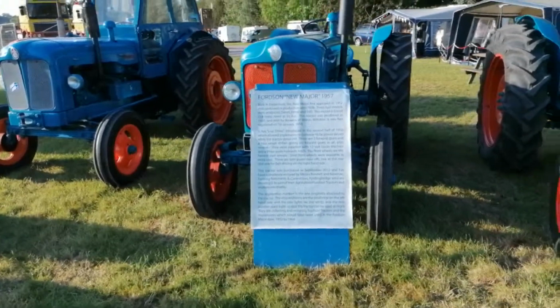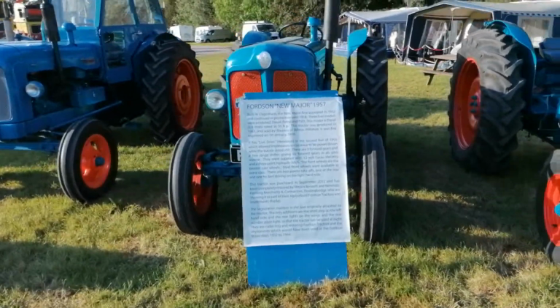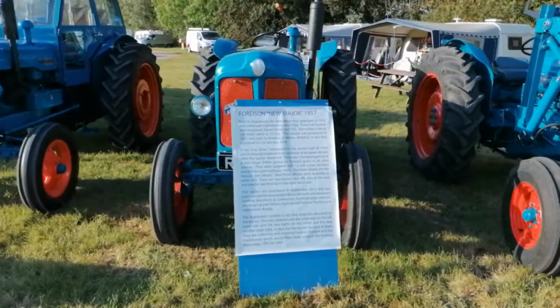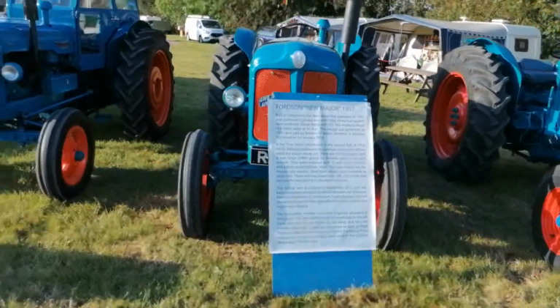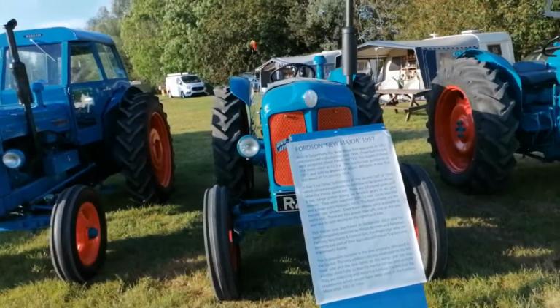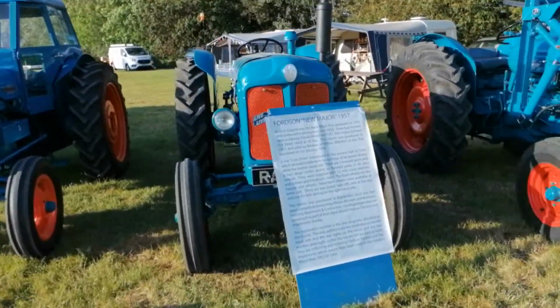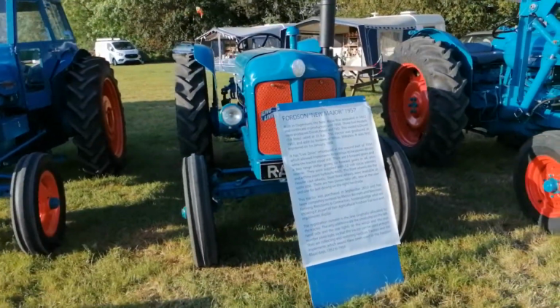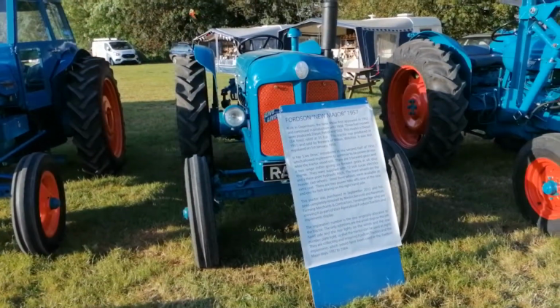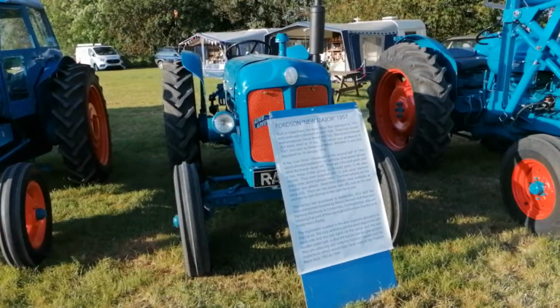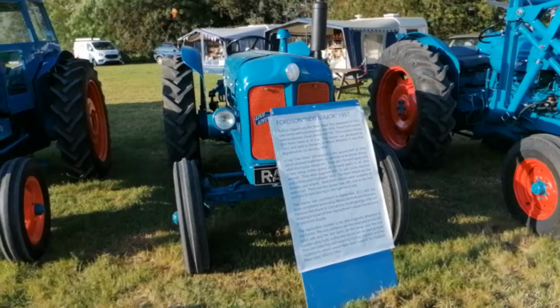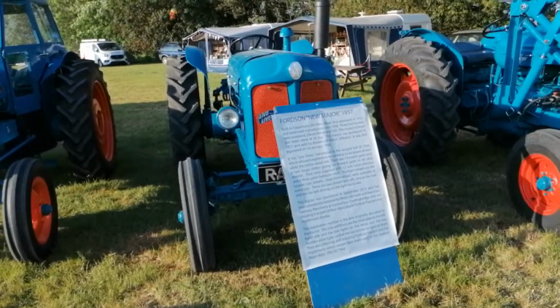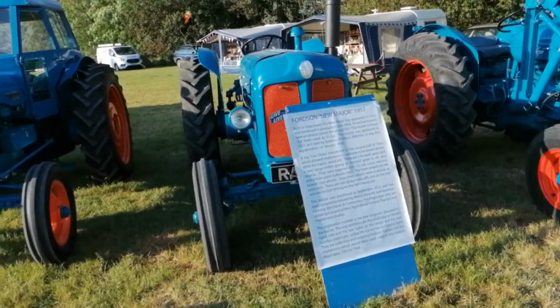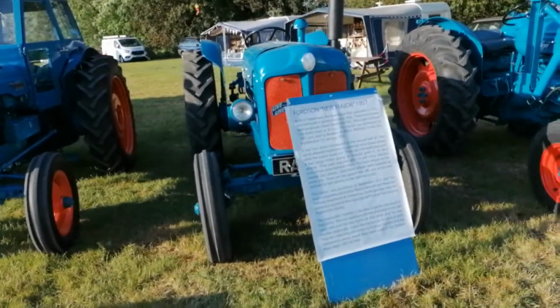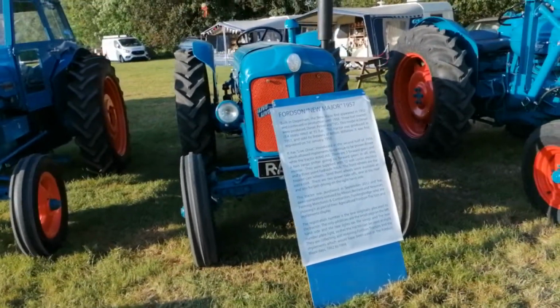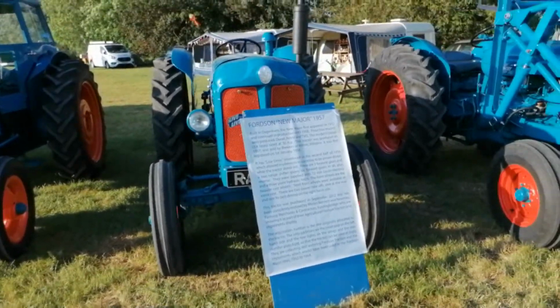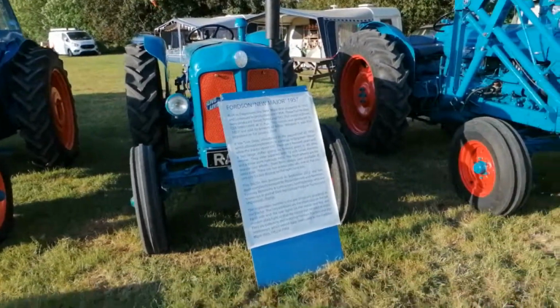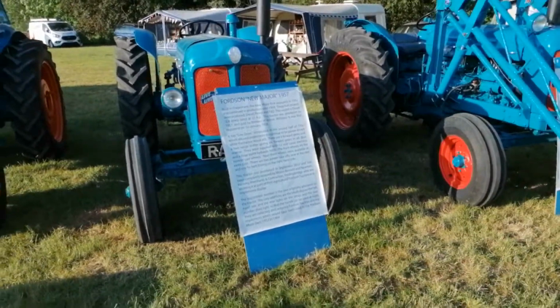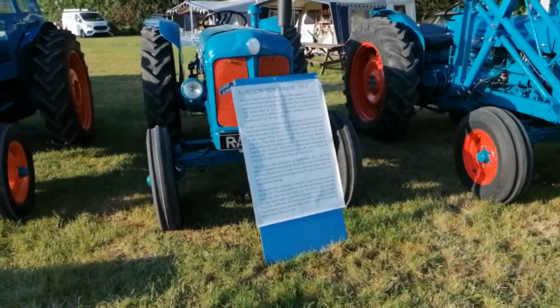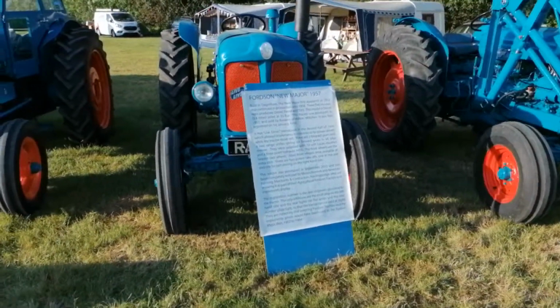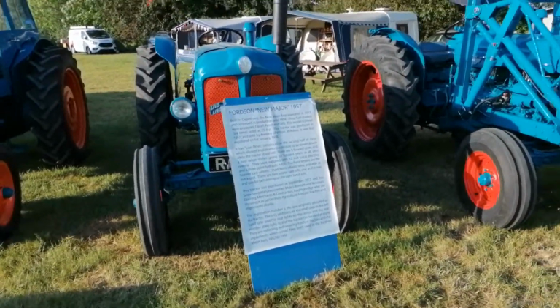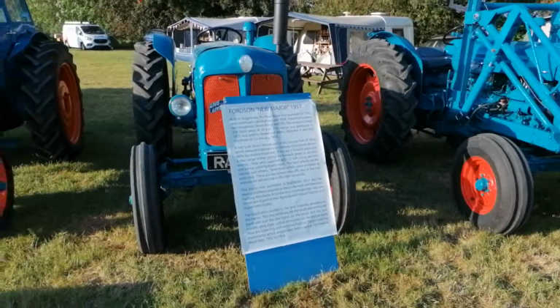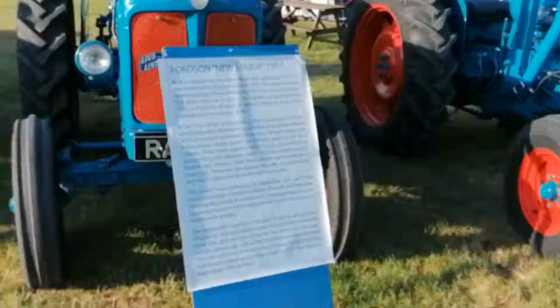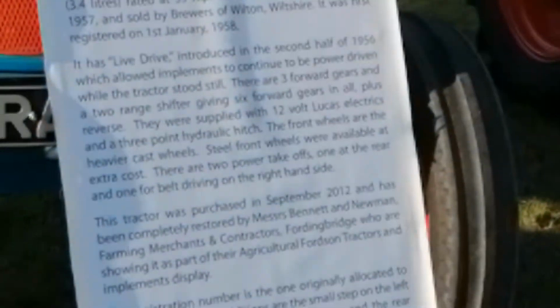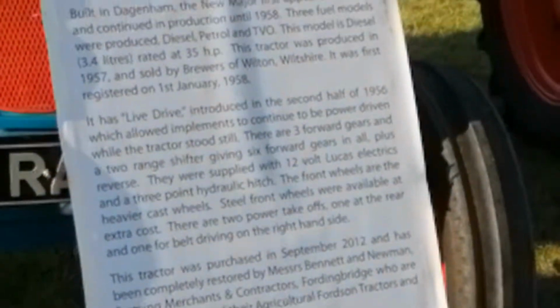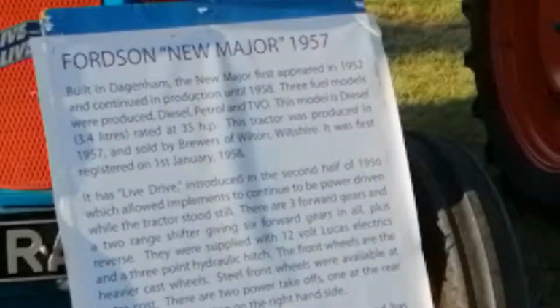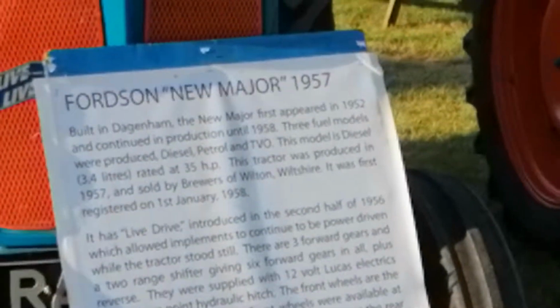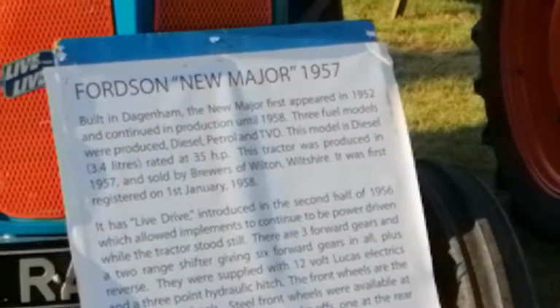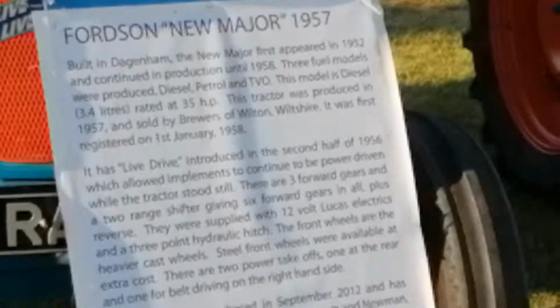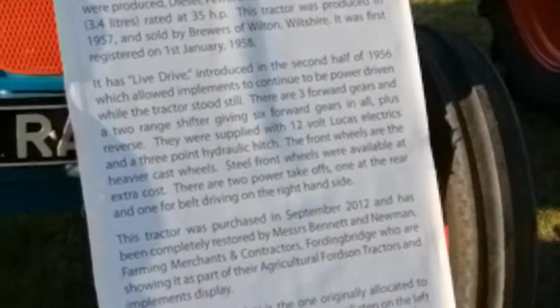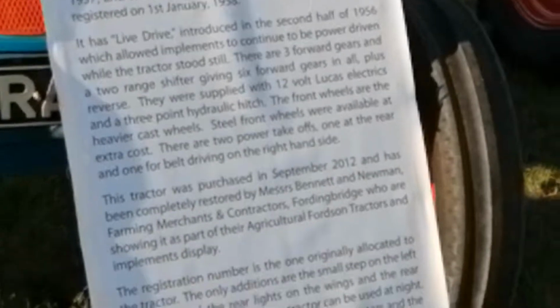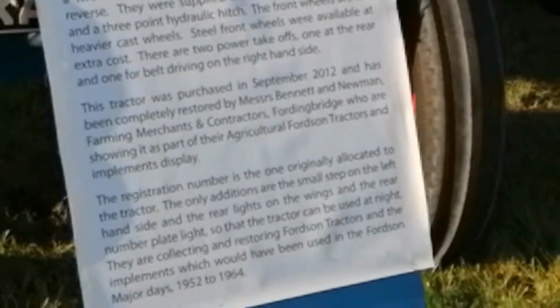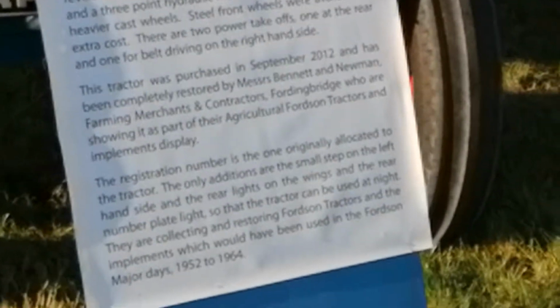This one was sold by Brewers of Wilton in Wiltshire. It was first registered on the 1st of January 1958. There is various history and information there. I don't know about this tractor here — if anybody wanted to read it, they could.